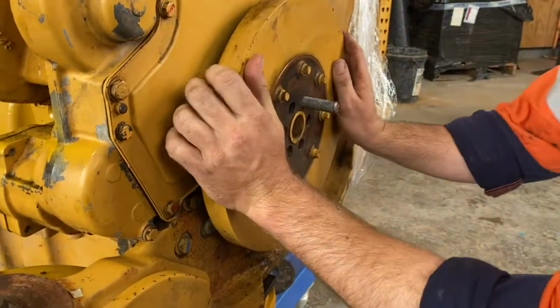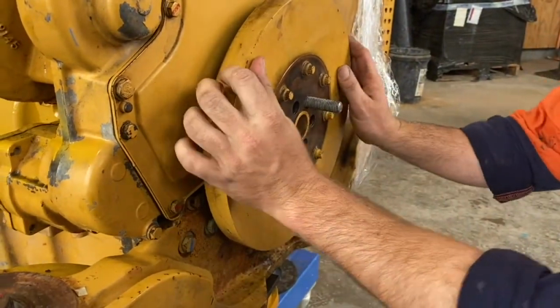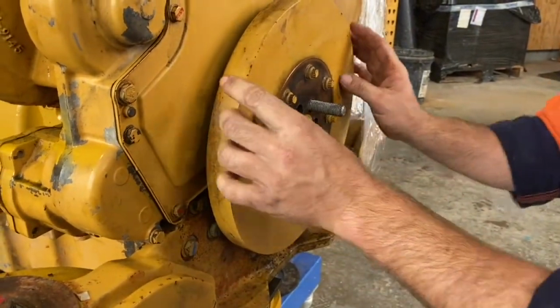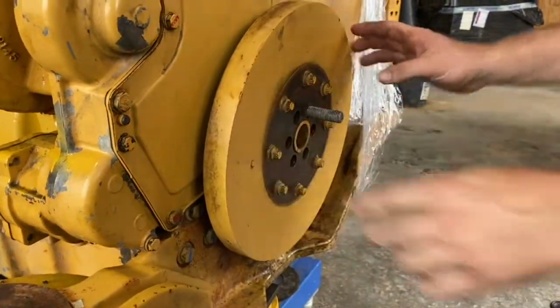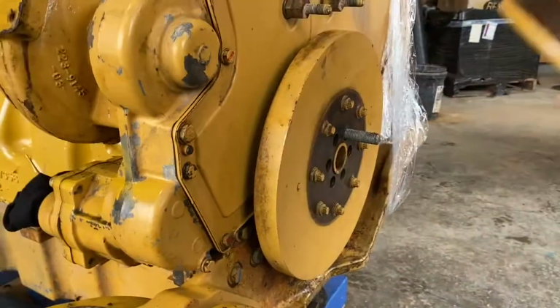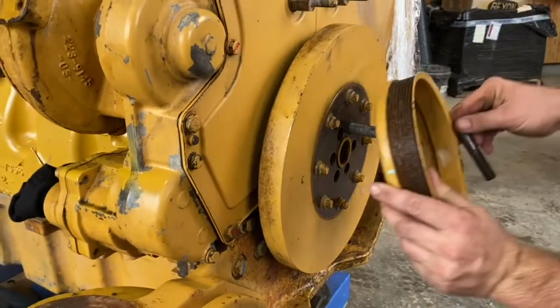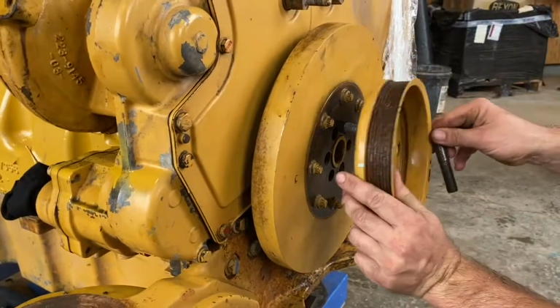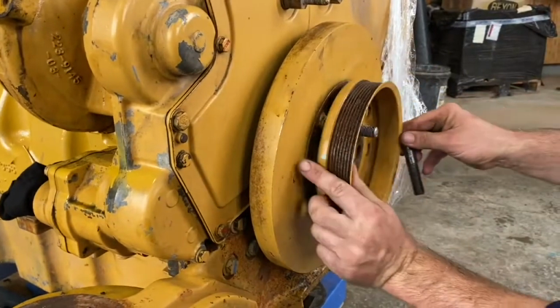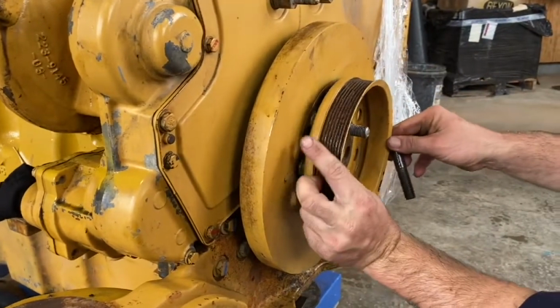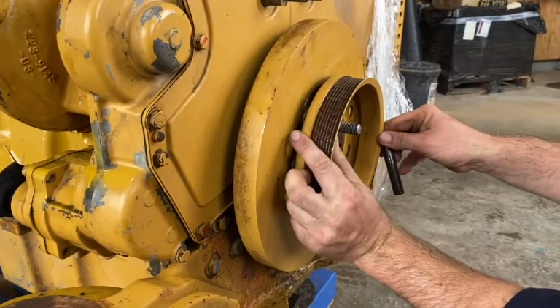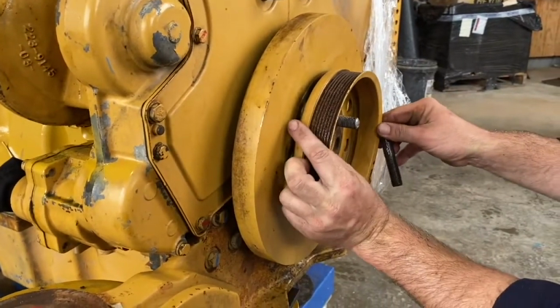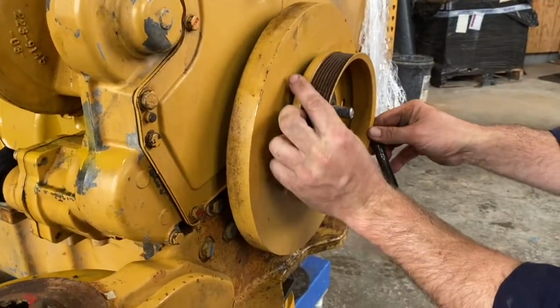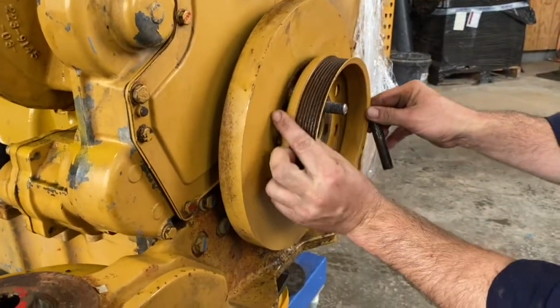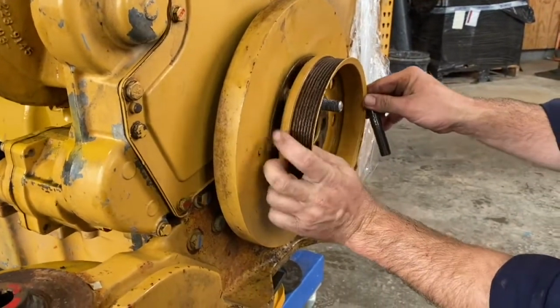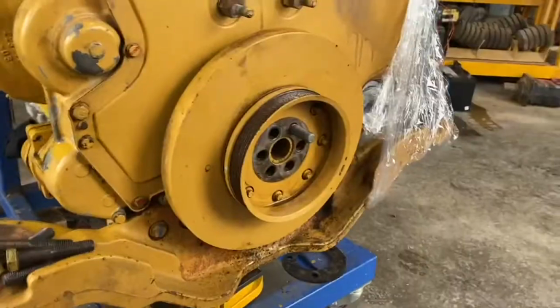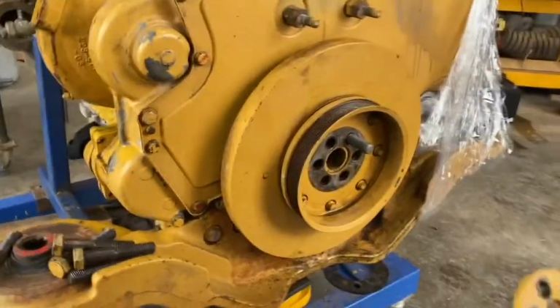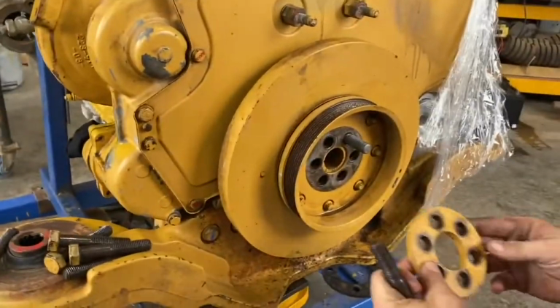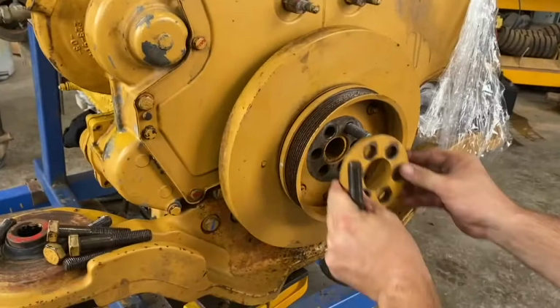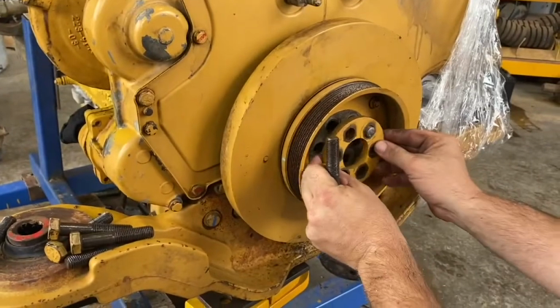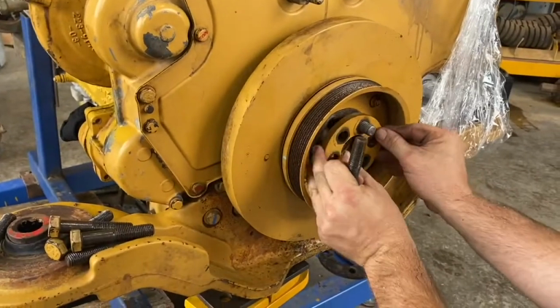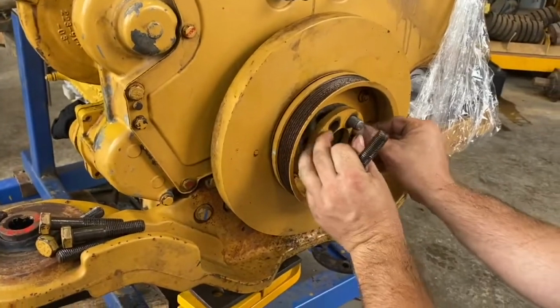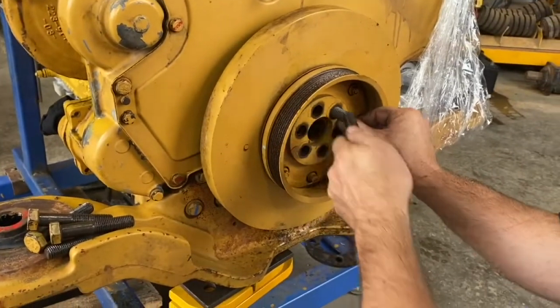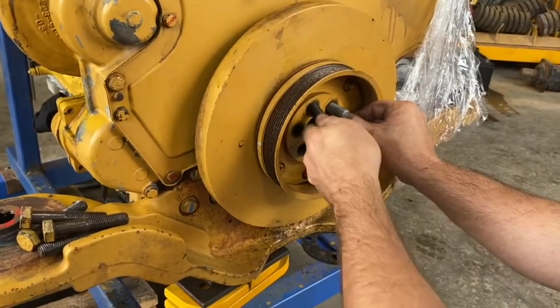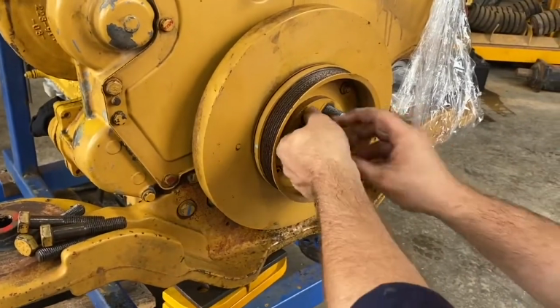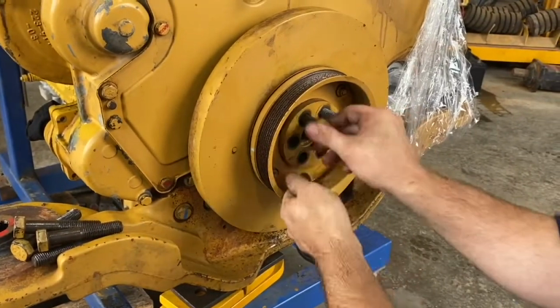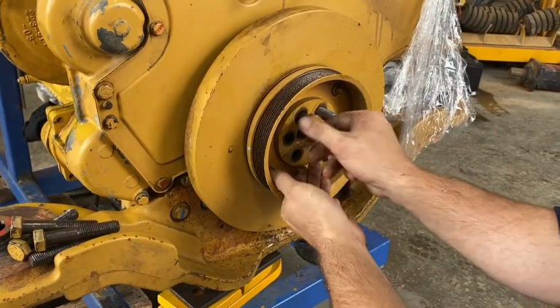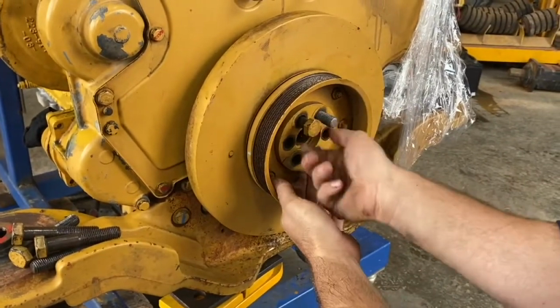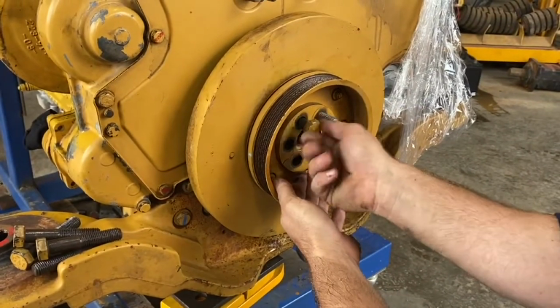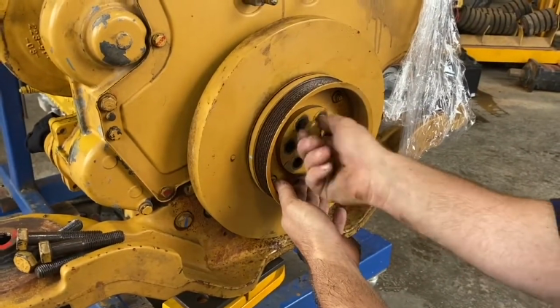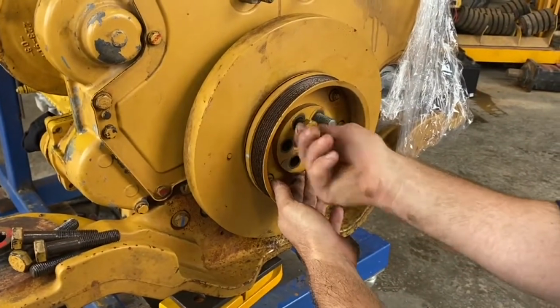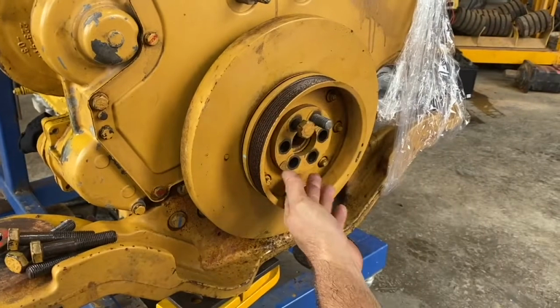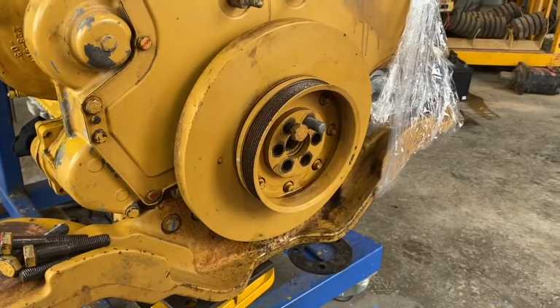This part is the damper. The second part here is the pulley, which will run the serpentine belt that runs the alternator and aircon. And then there's a small plate with 6 holes in it that needs to go on as well.